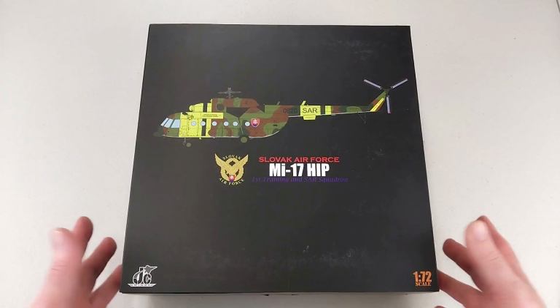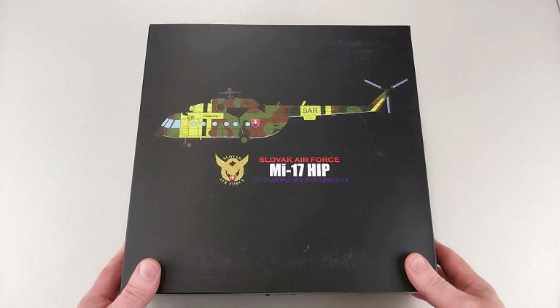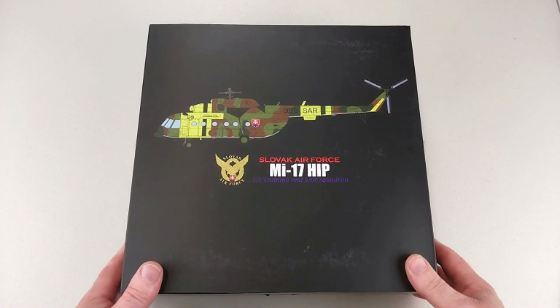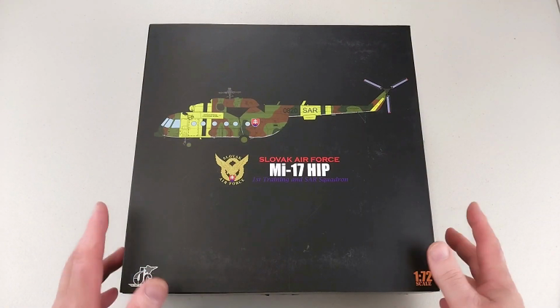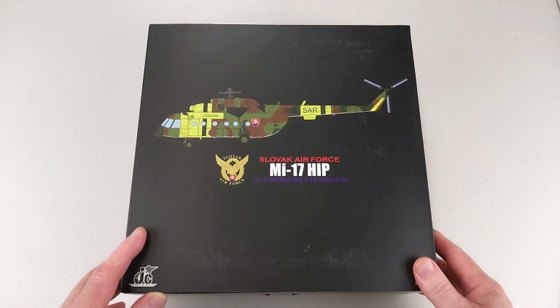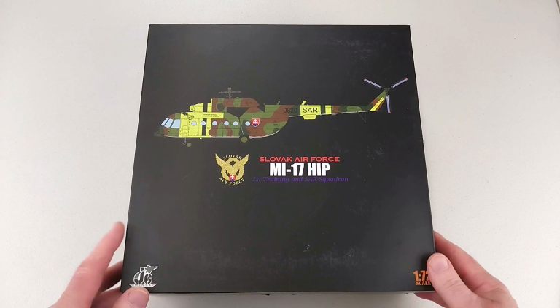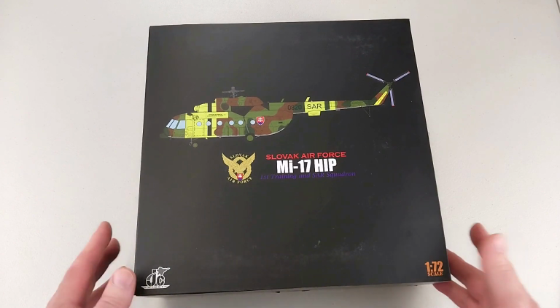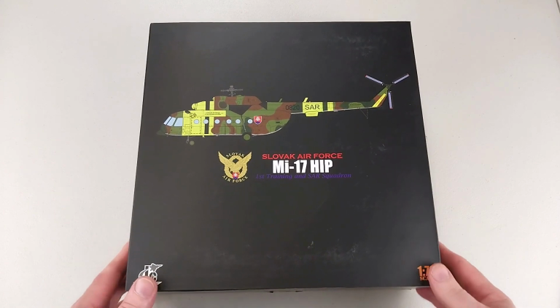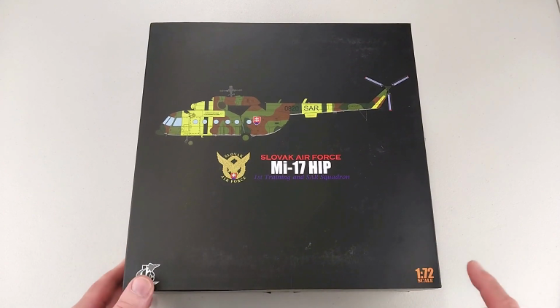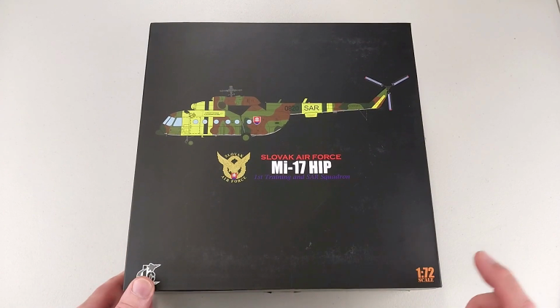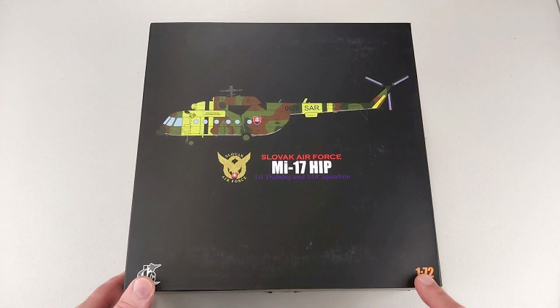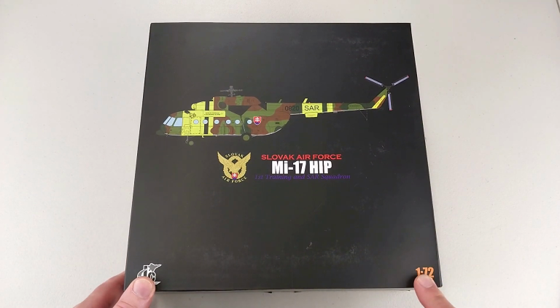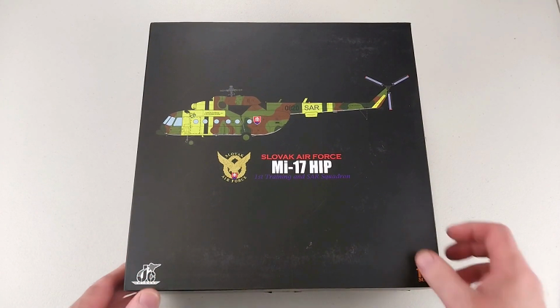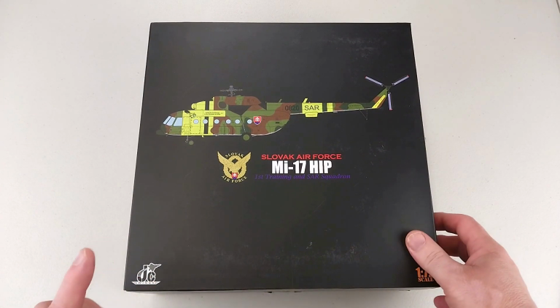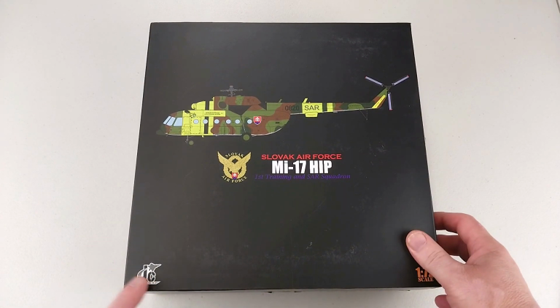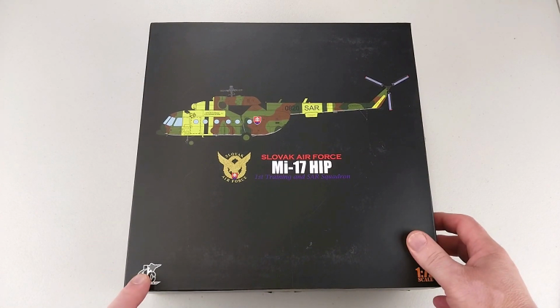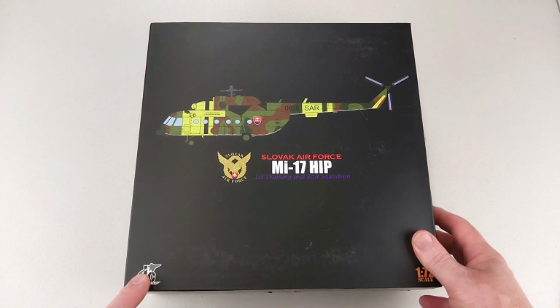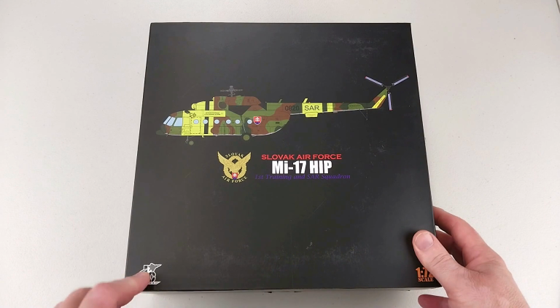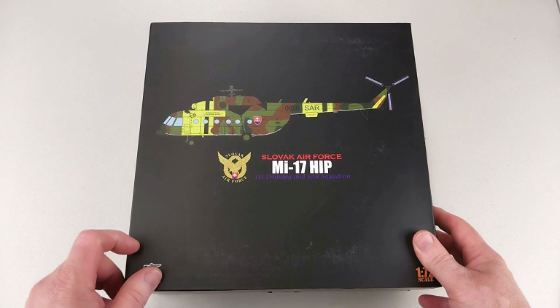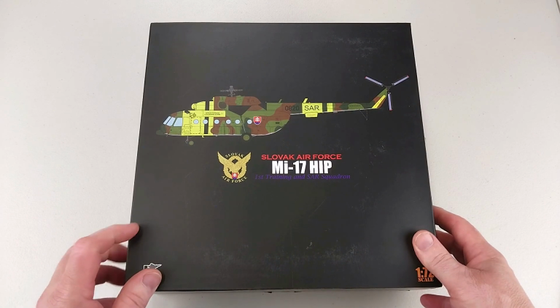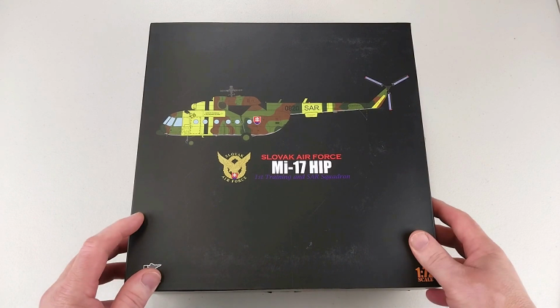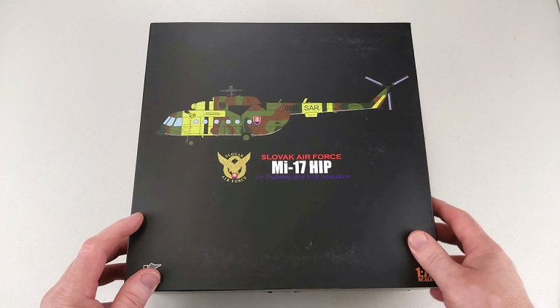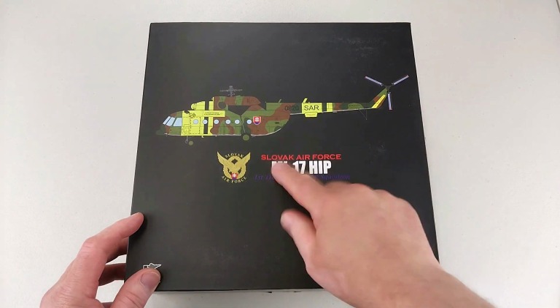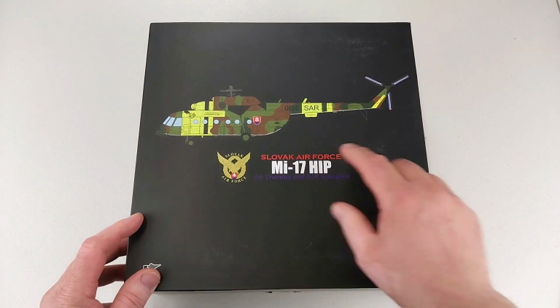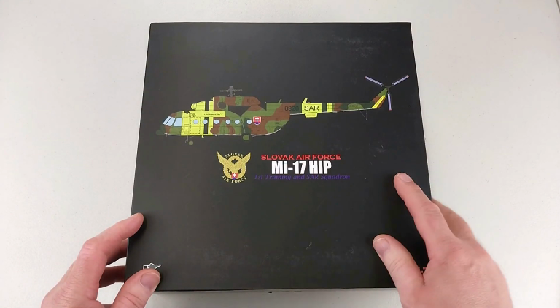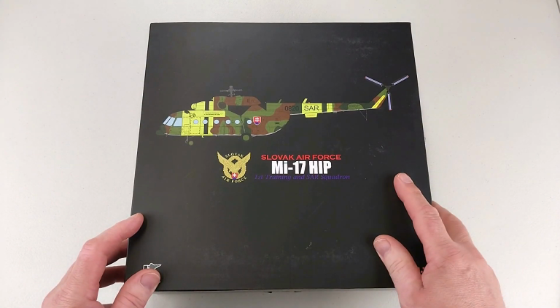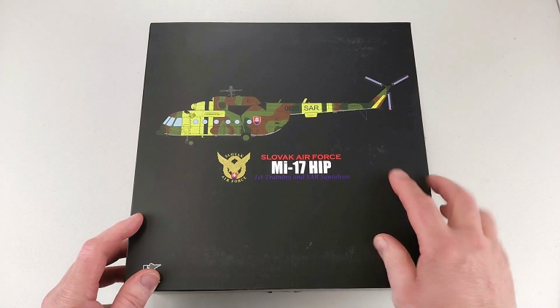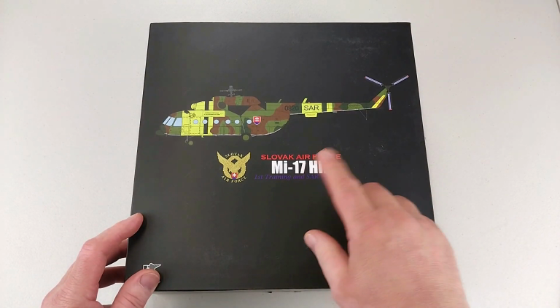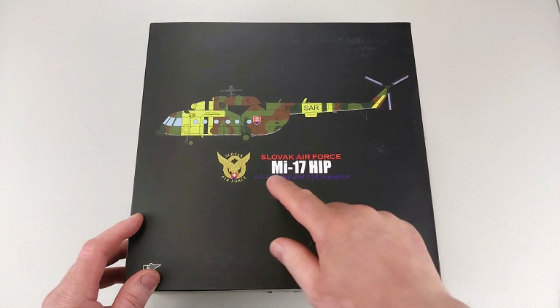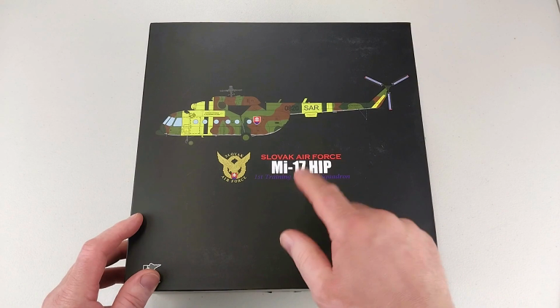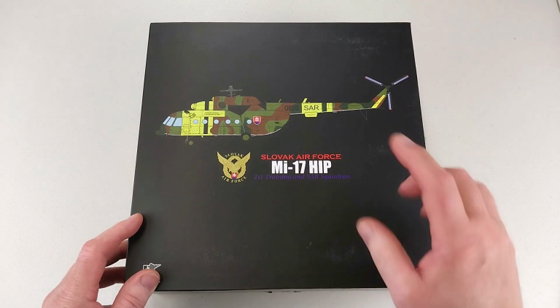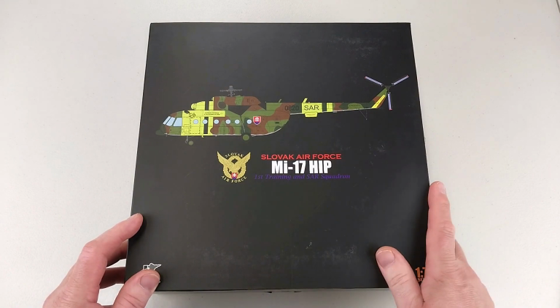Hey guys, welcome to another Heavy Metal Diecast video. Today we have another one in 1:72 scale. This one is by JC Wings. It is a helicopter from the Slovakian Air Force — it is the Mil Mi-17, HIP.